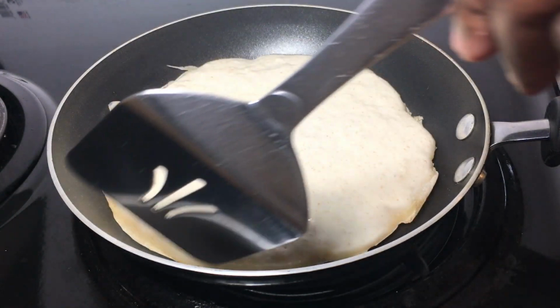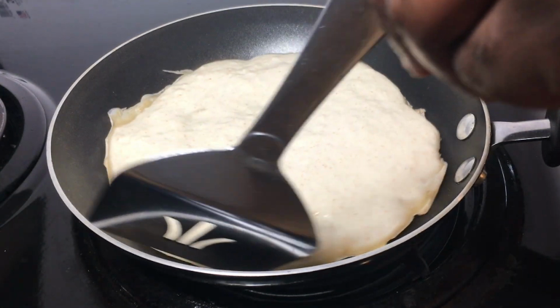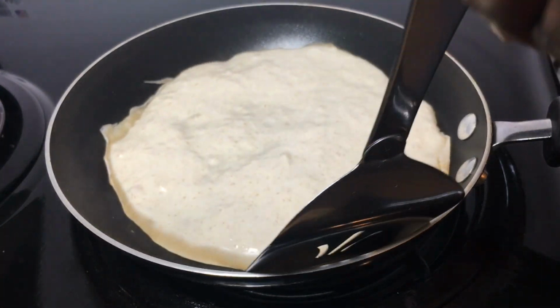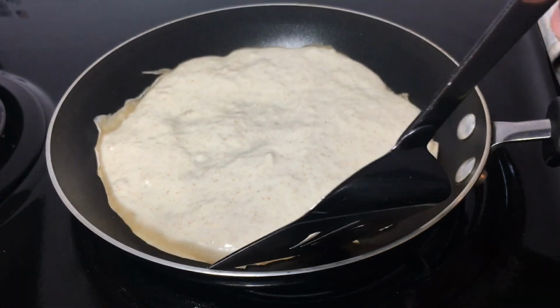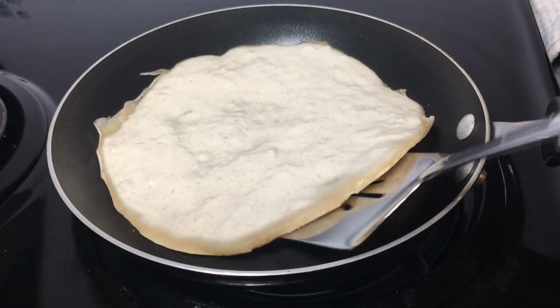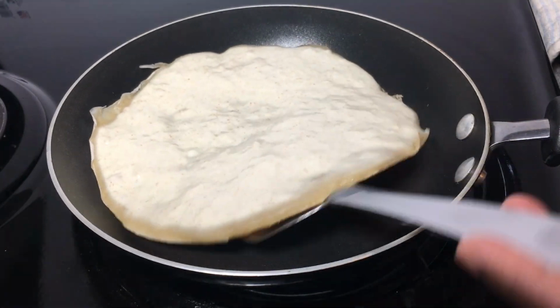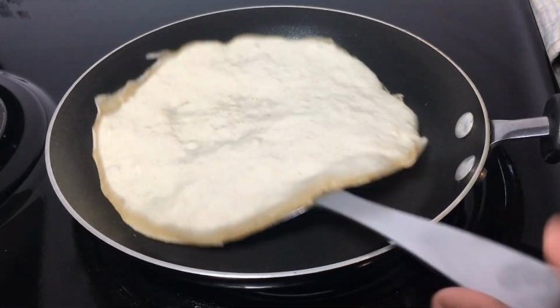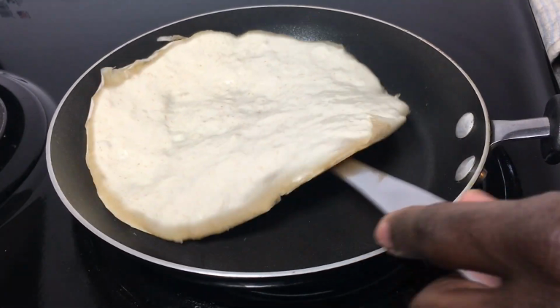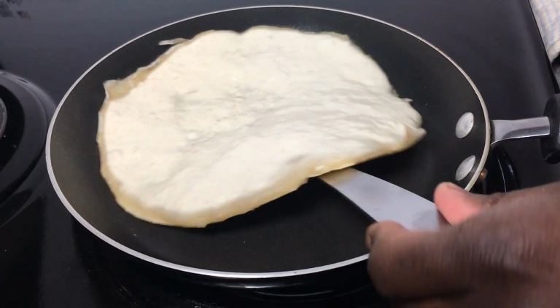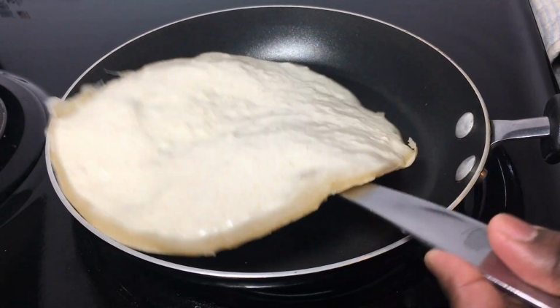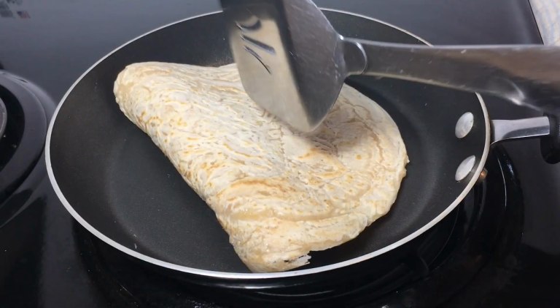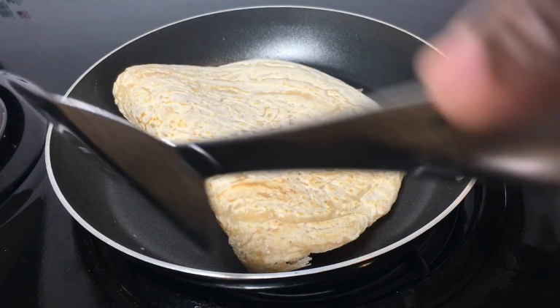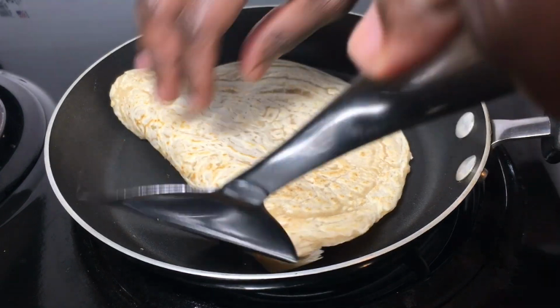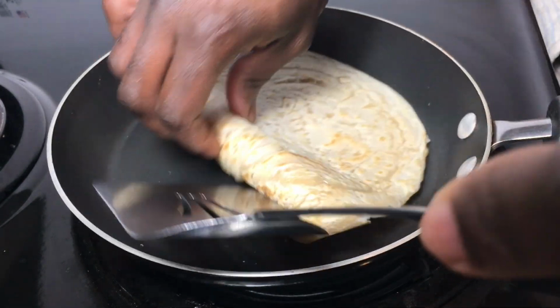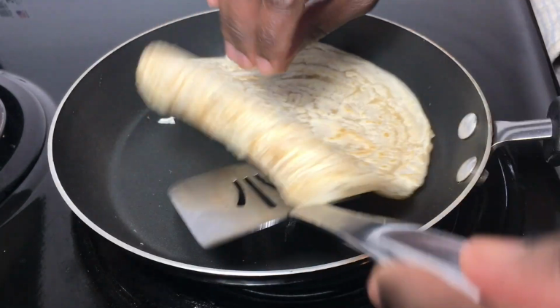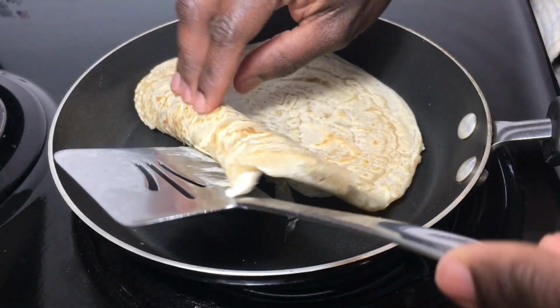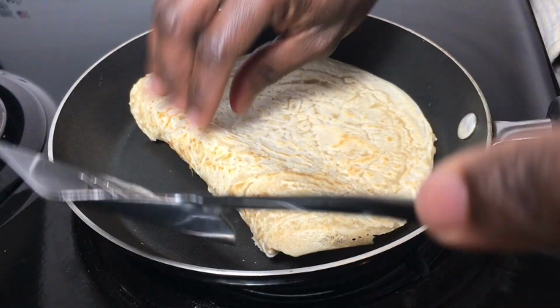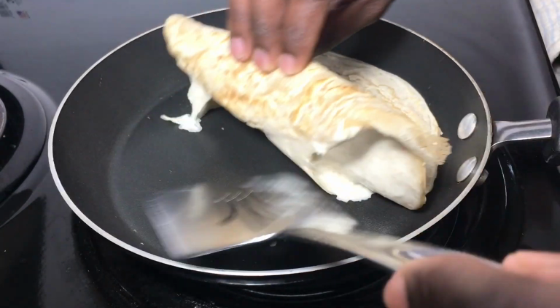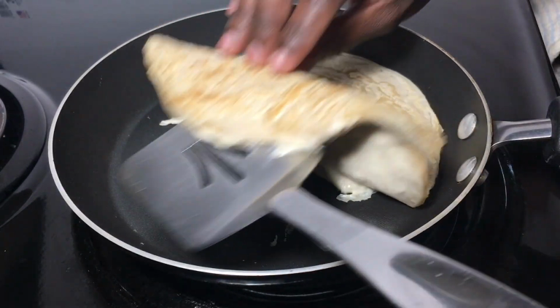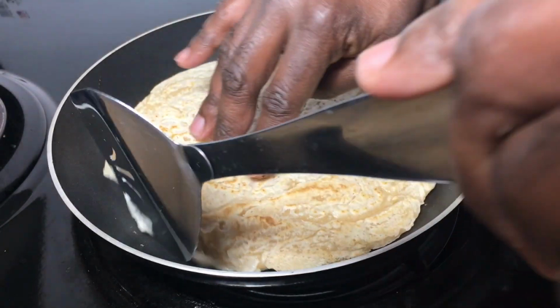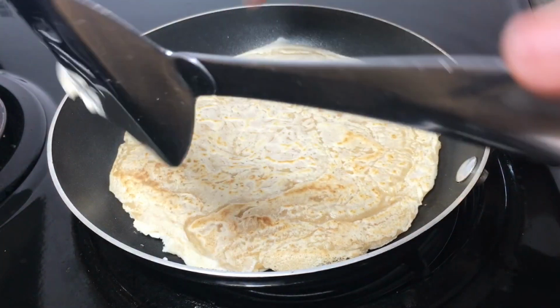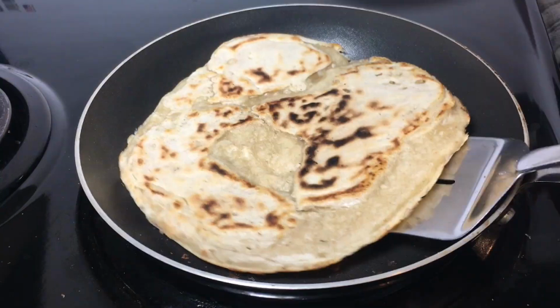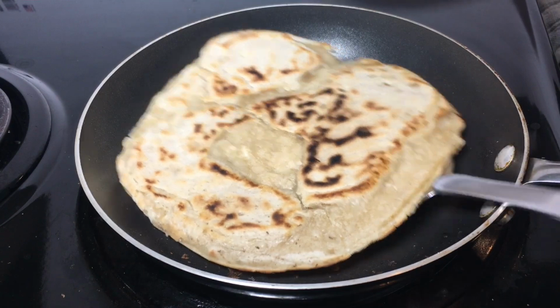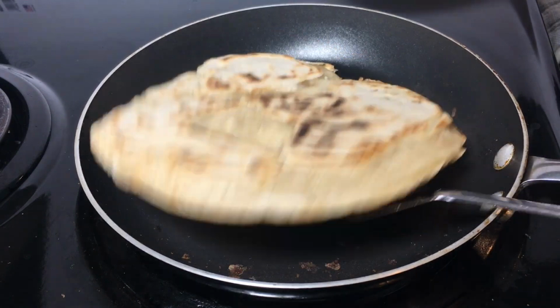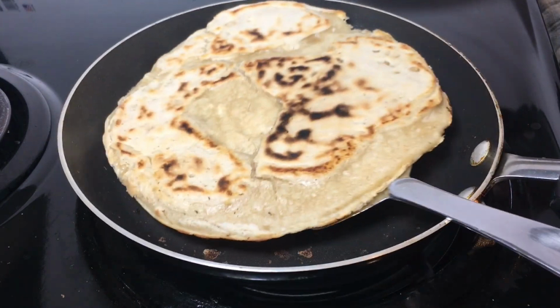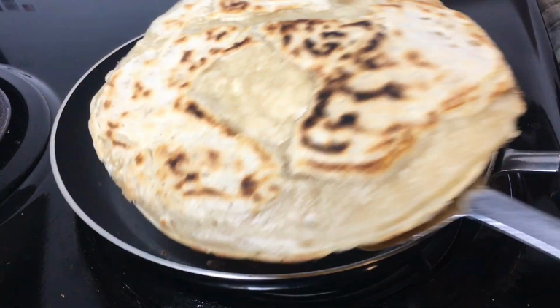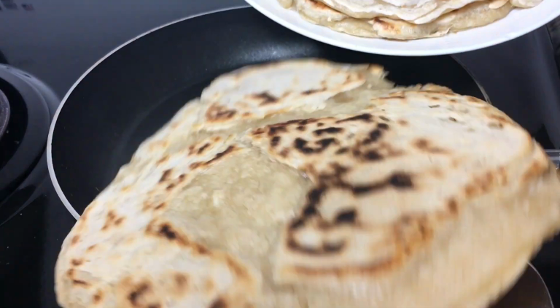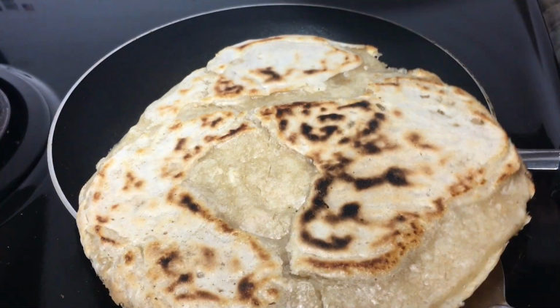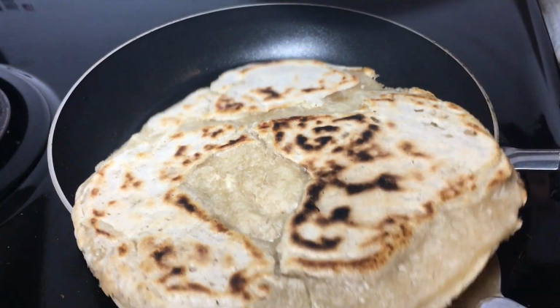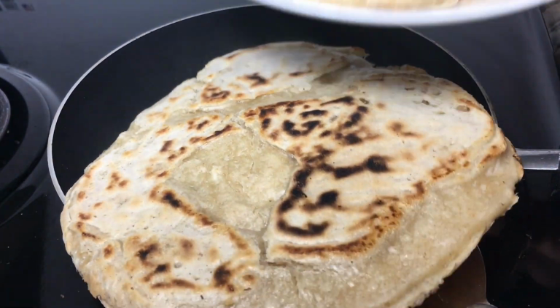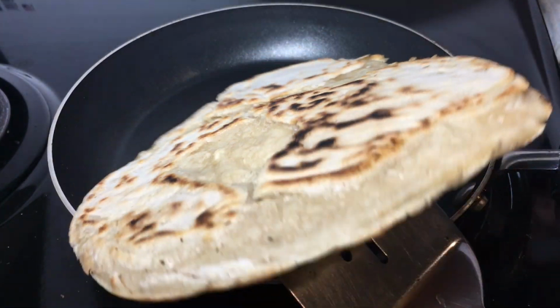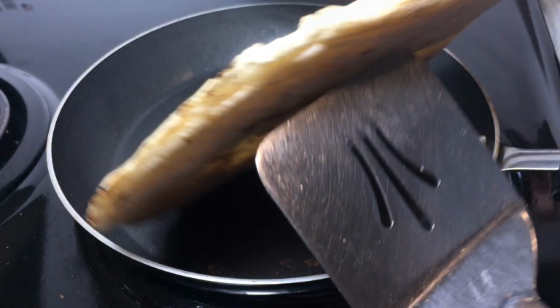After three minutes the bottom looks brown, so I turned it over — like an amateur, look at that. After about three more minutes the bottom looked good and so I removed it.